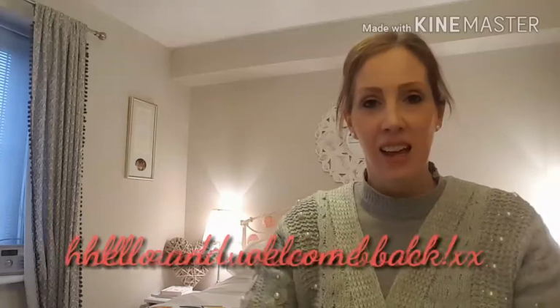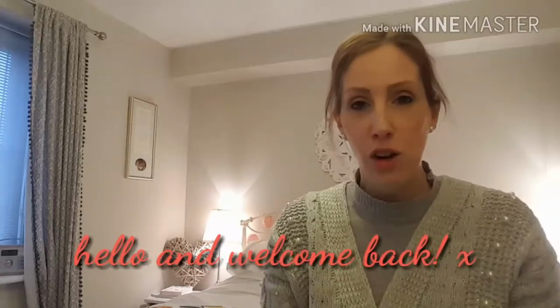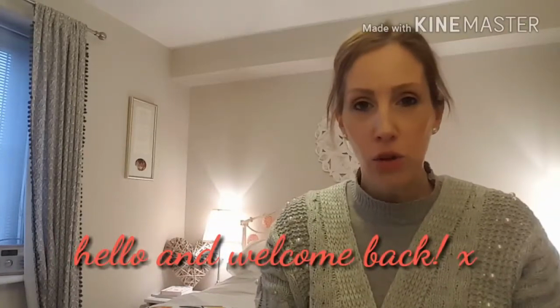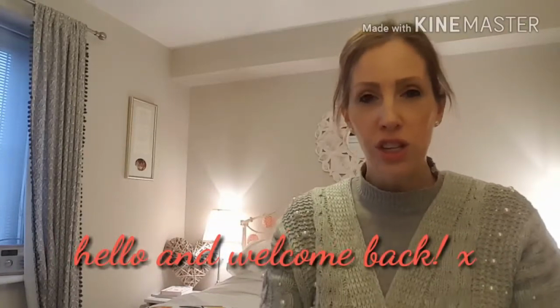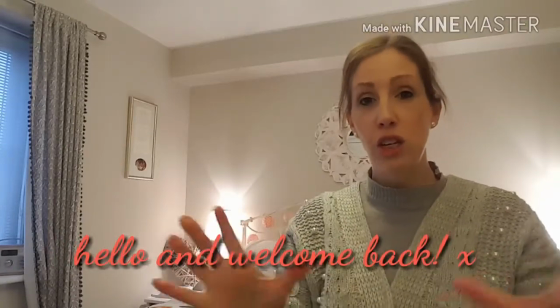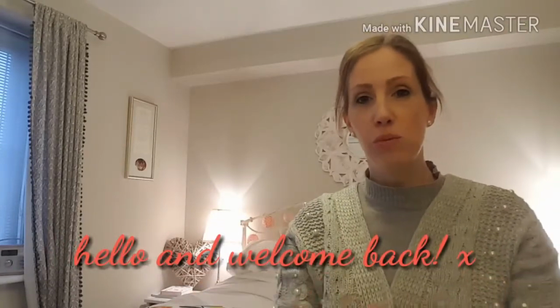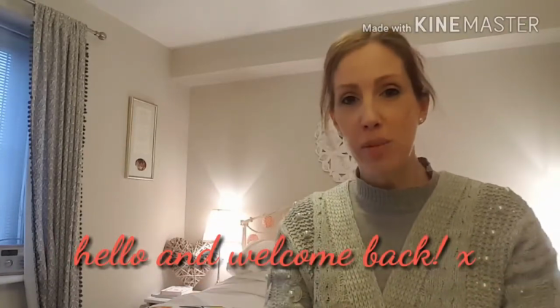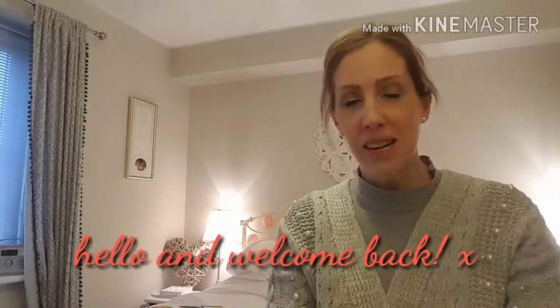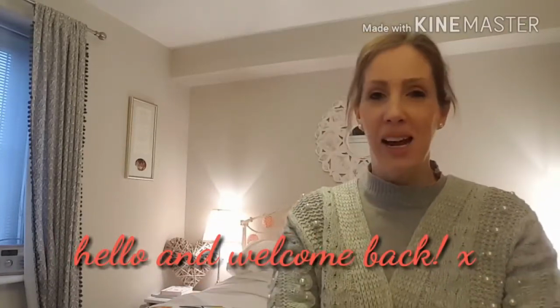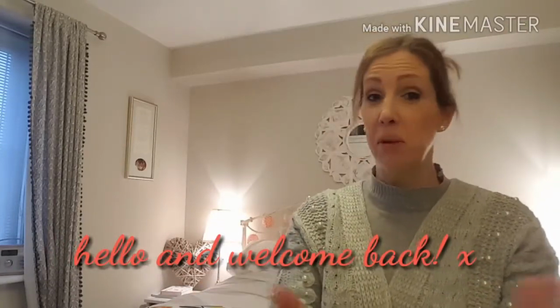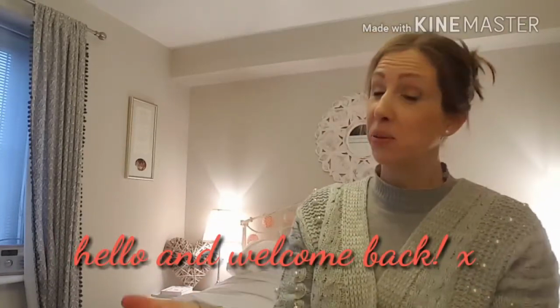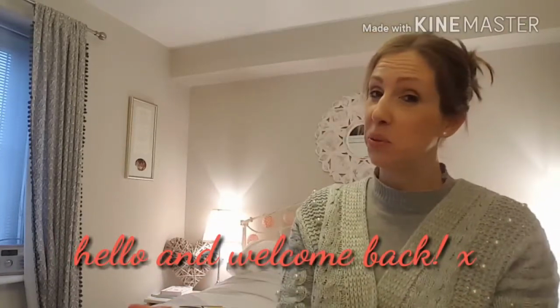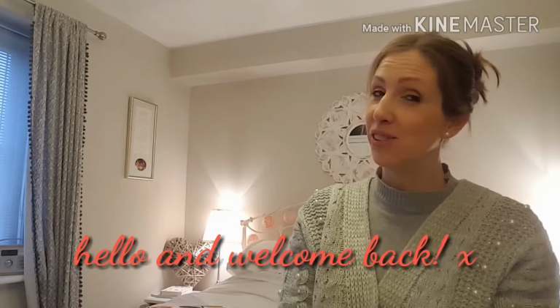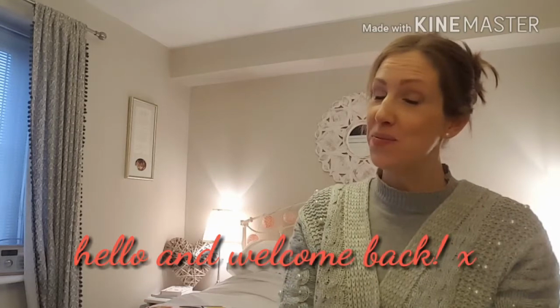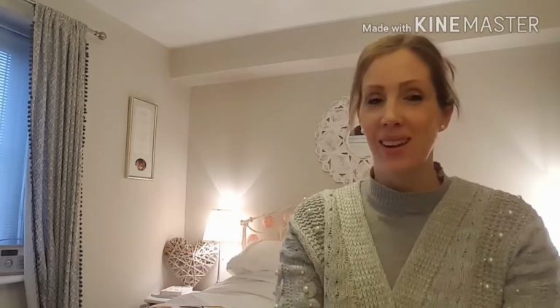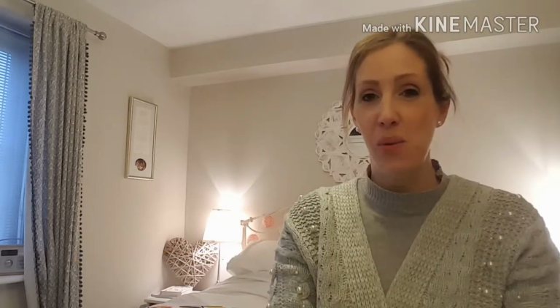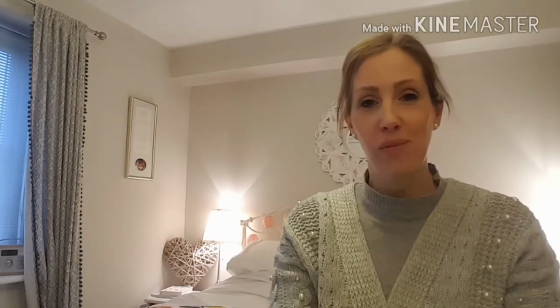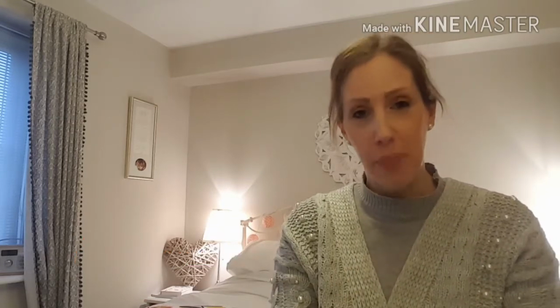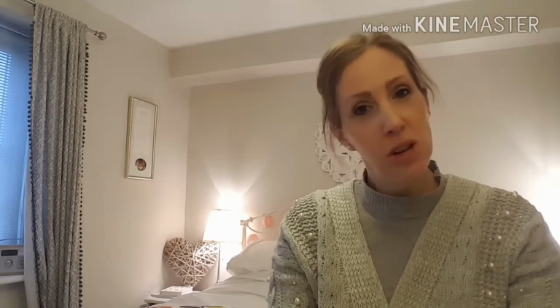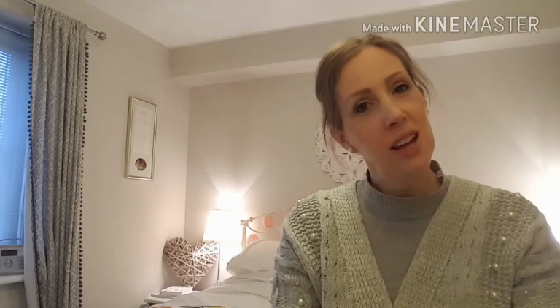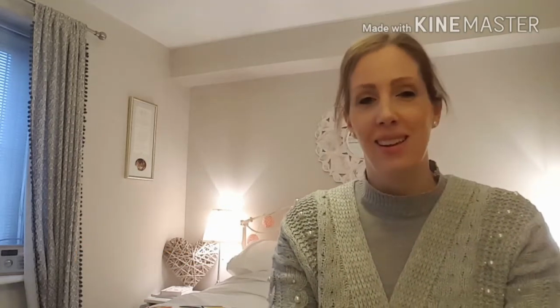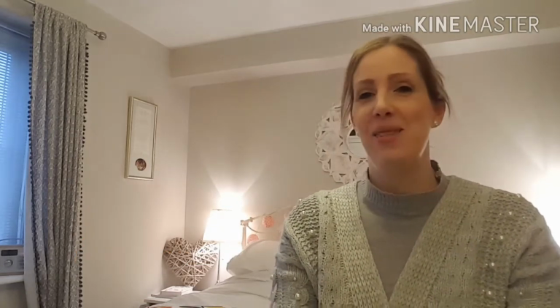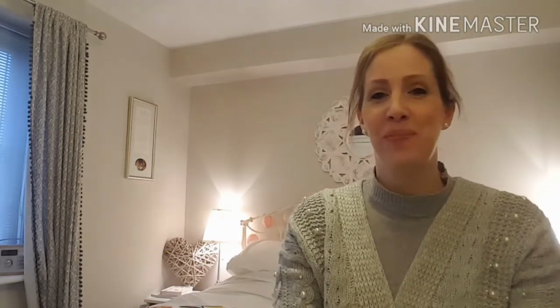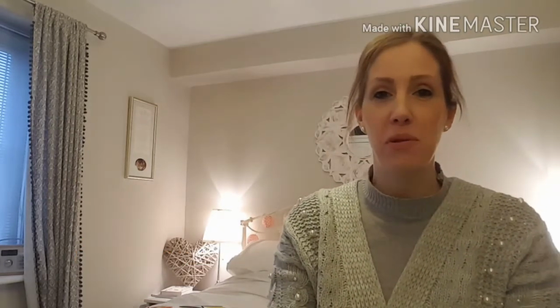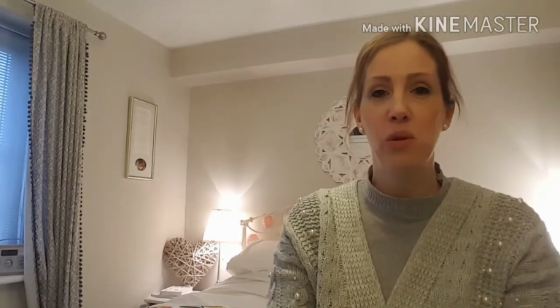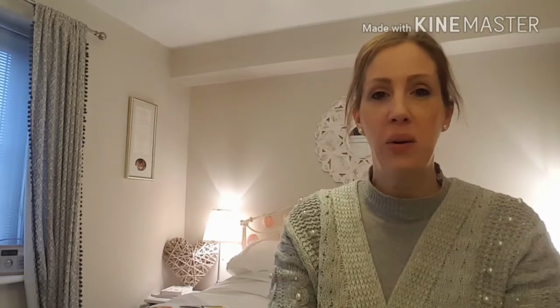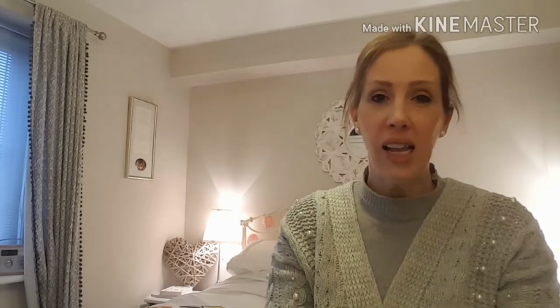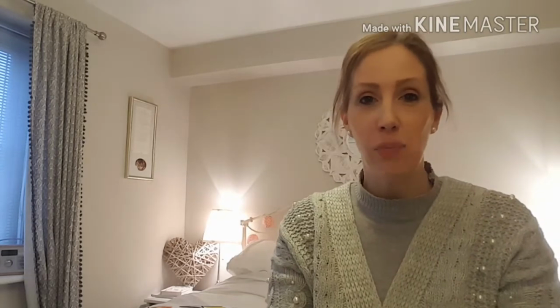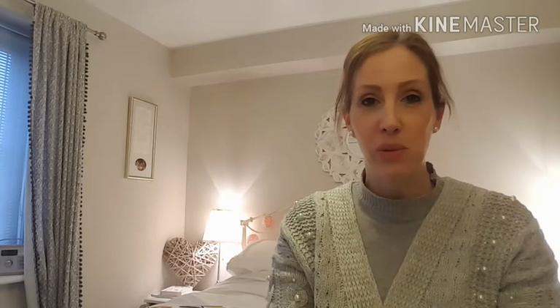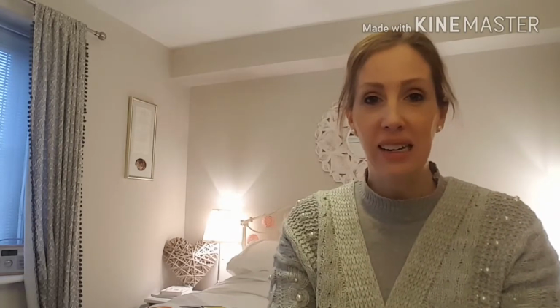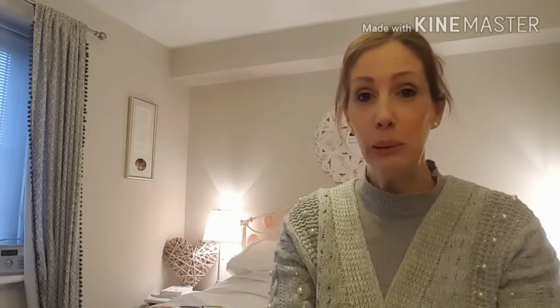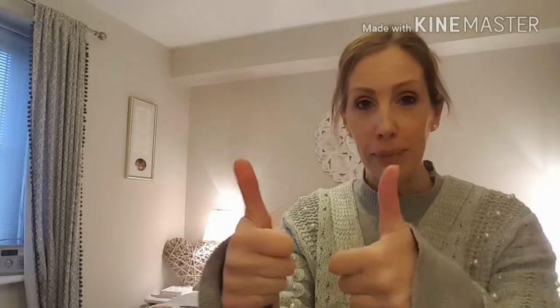Hello, my gorgeous 32 subscribers and whoever else would like to watch this video. Welcome, happy new year! I hope you're all doing well and back to work and all happy.